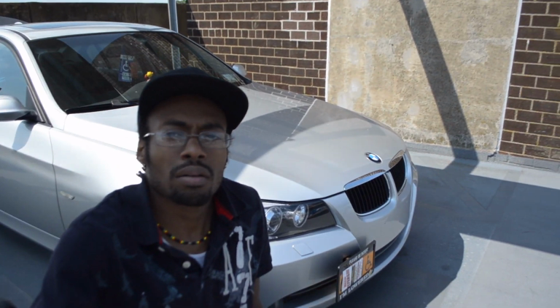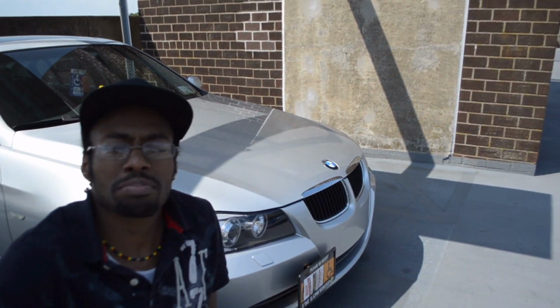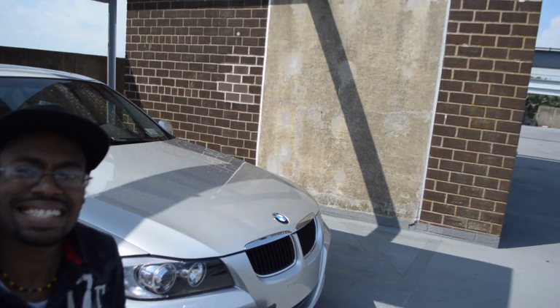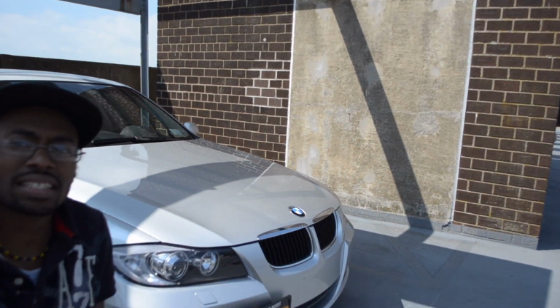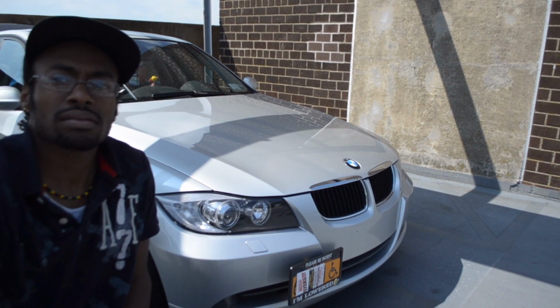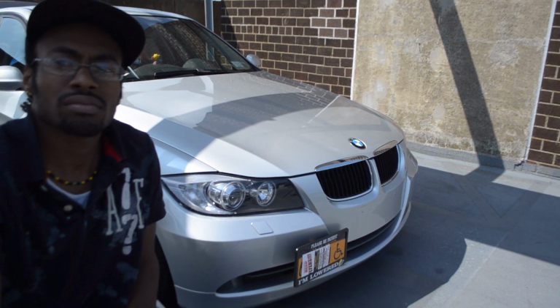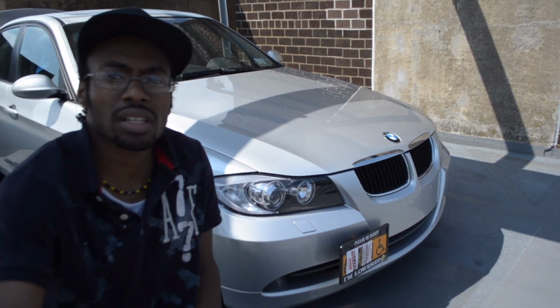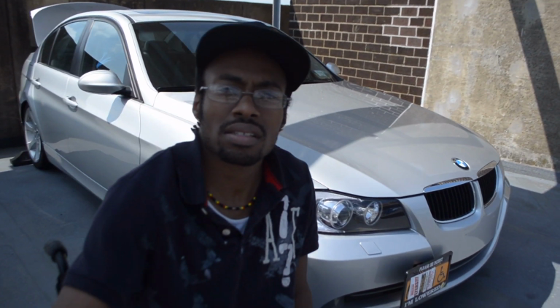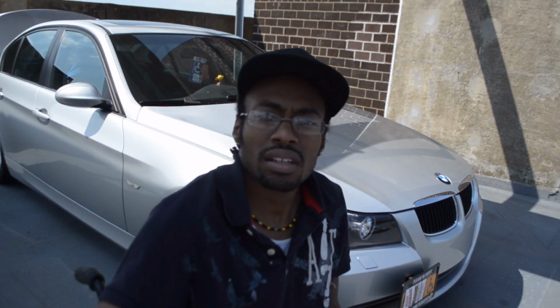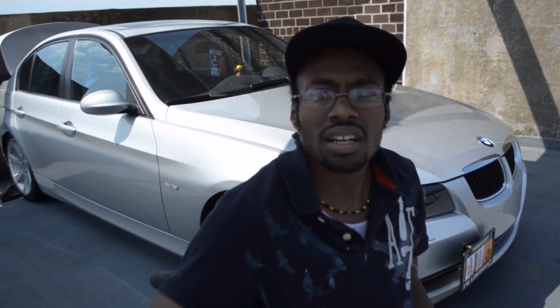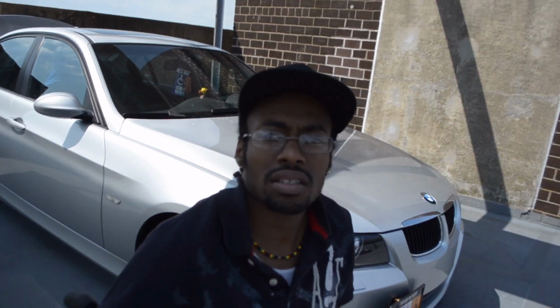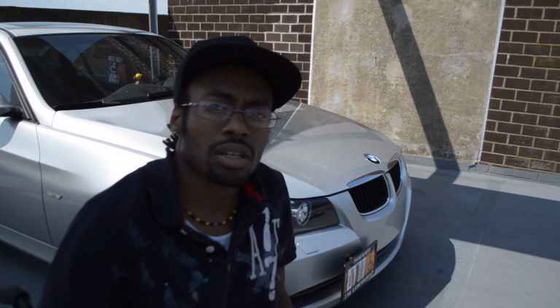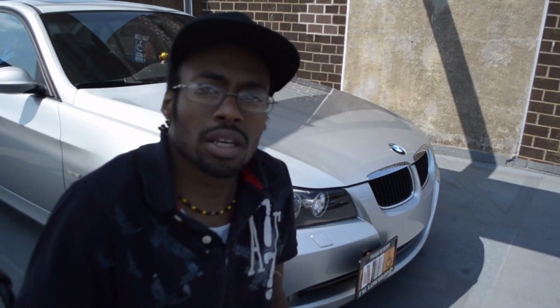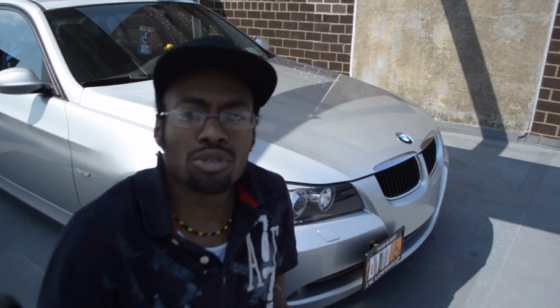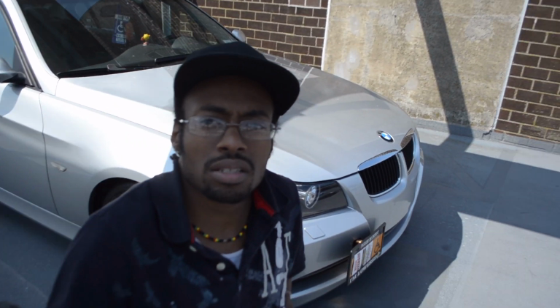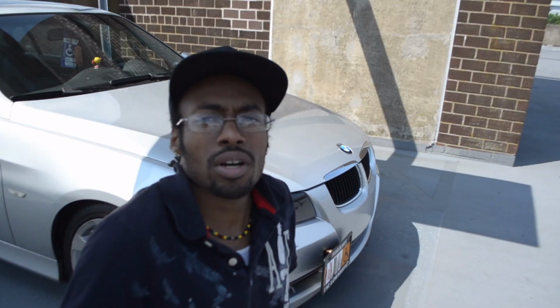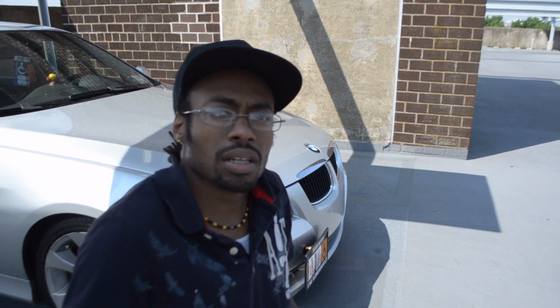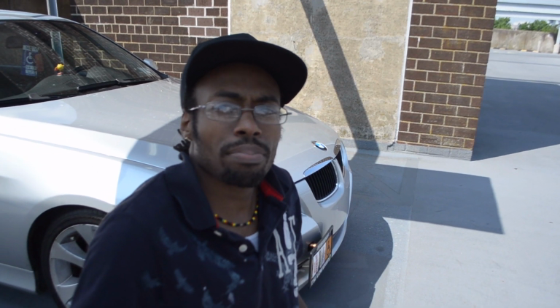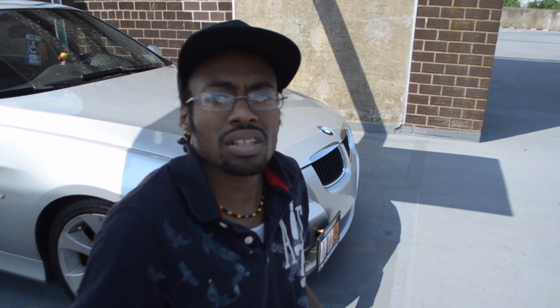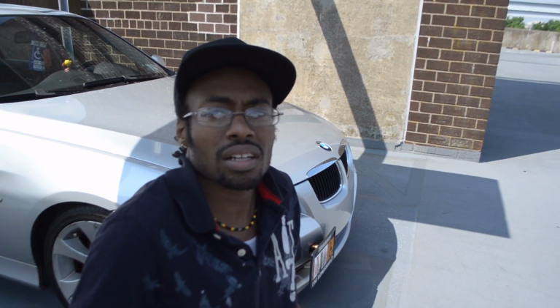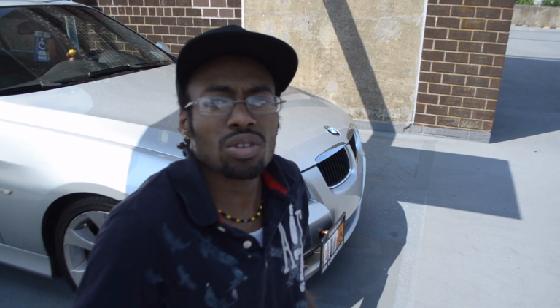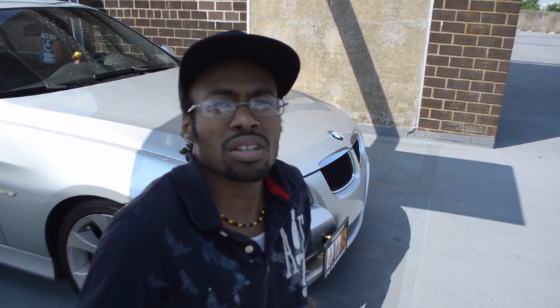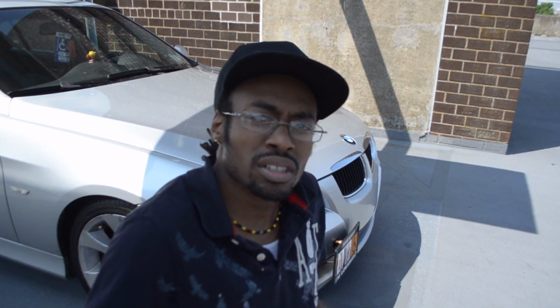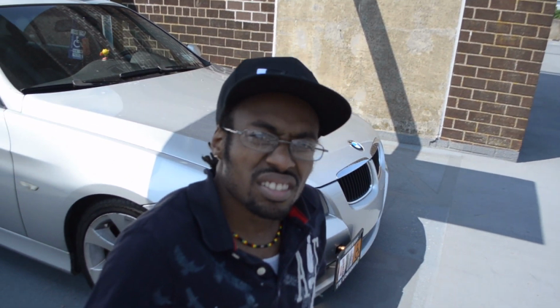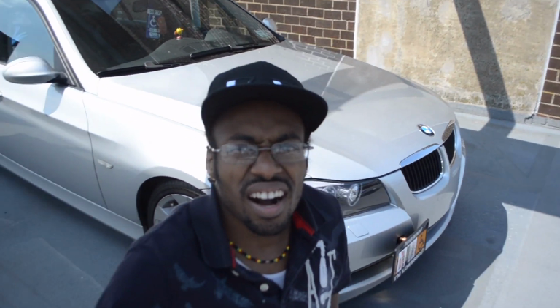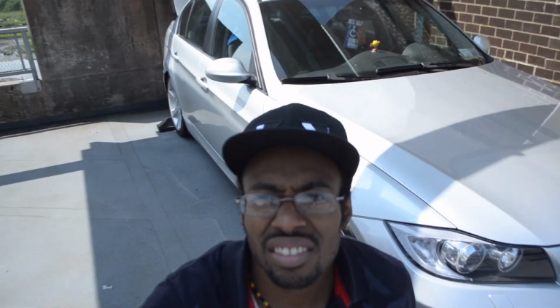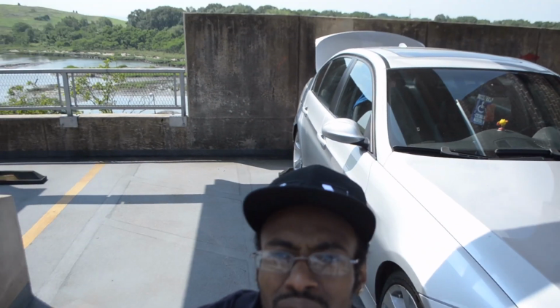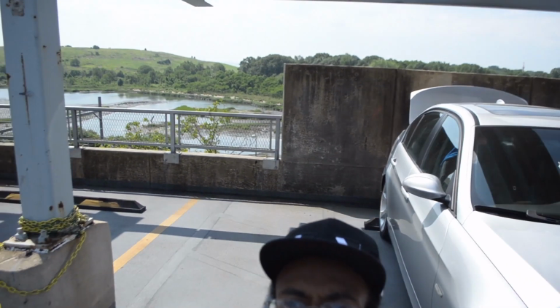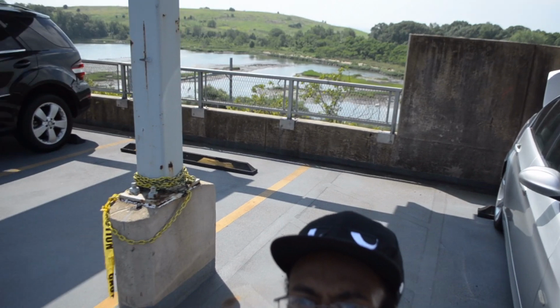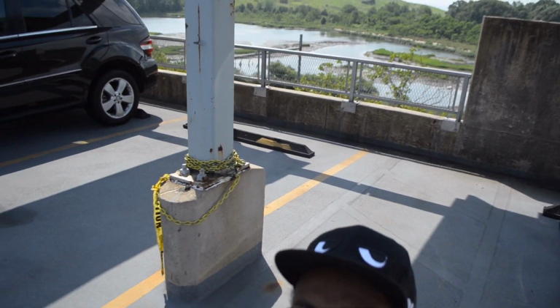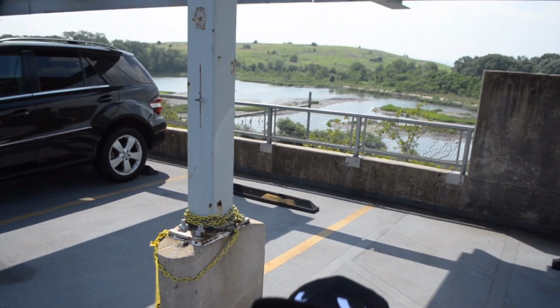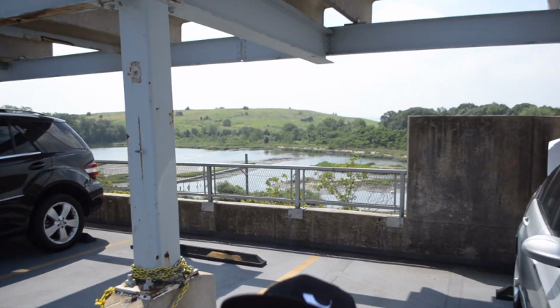This is my E90, looking nice, shining in the sun. Future mods and stuff coming up — I'll keep y'all posted and let y'all know what's going on. Check out my view.